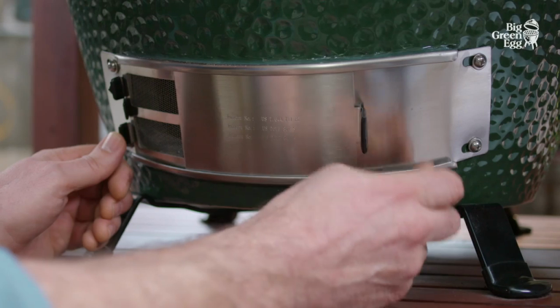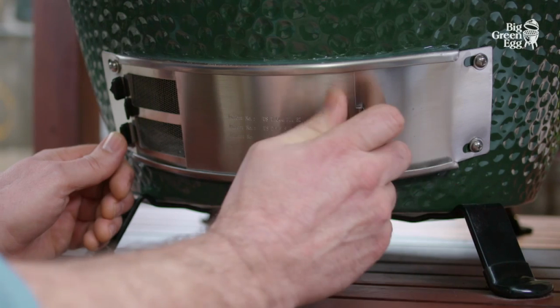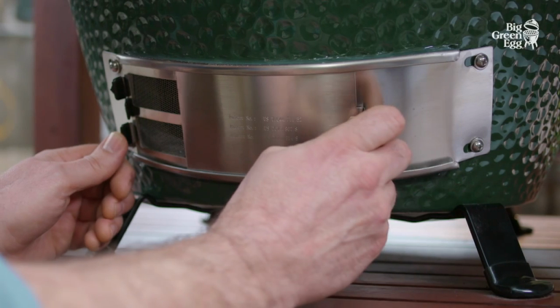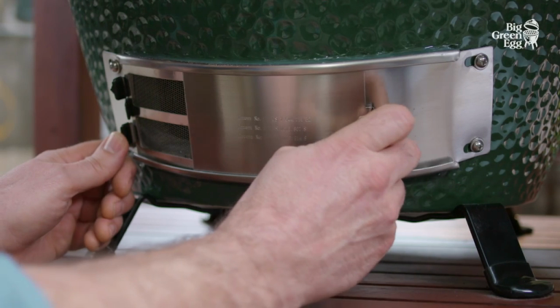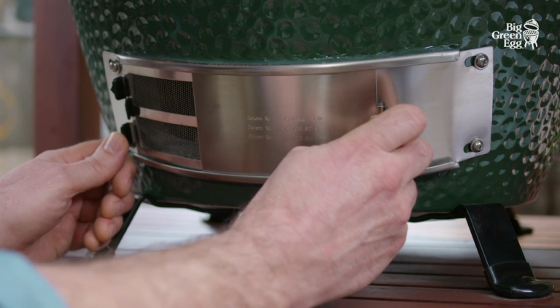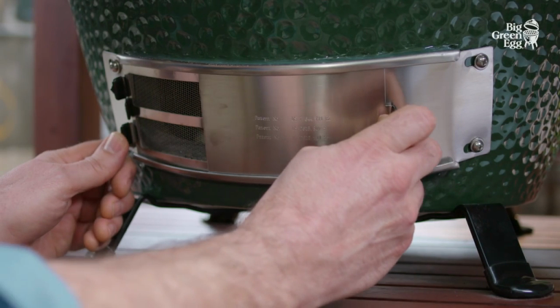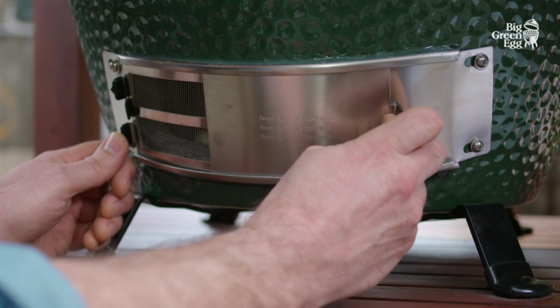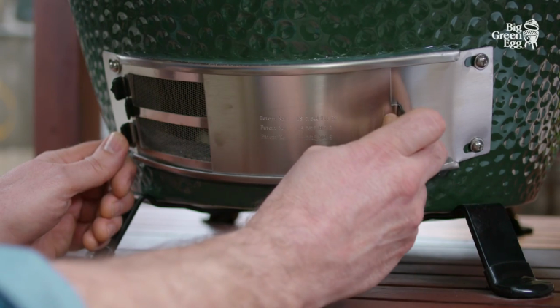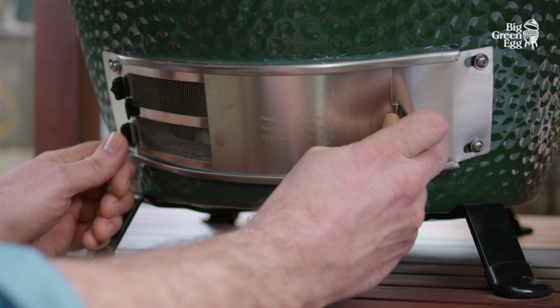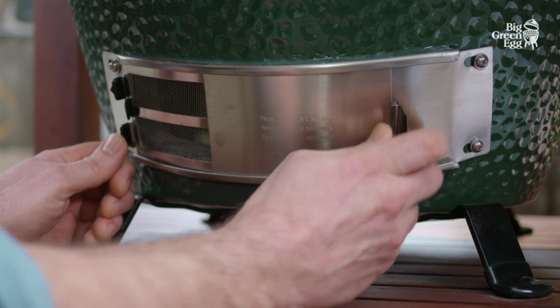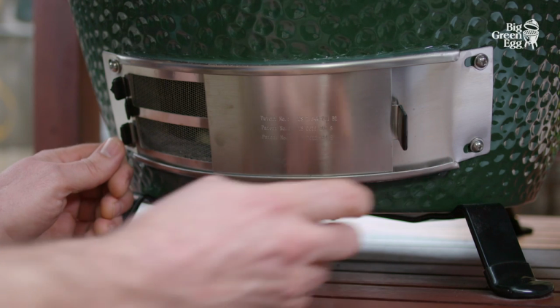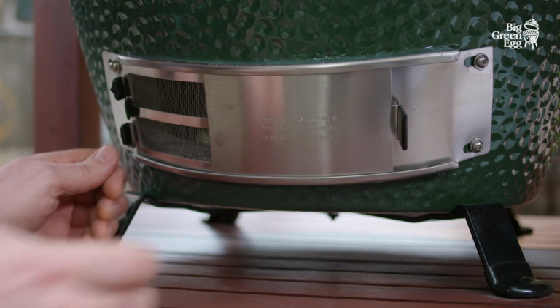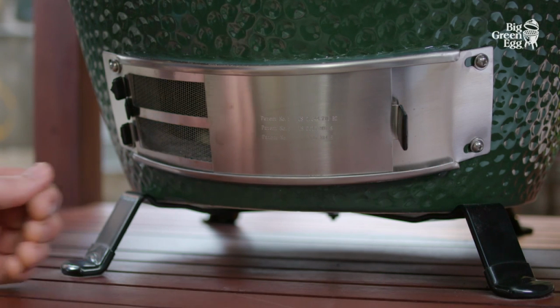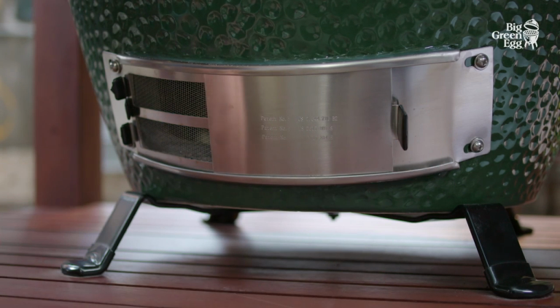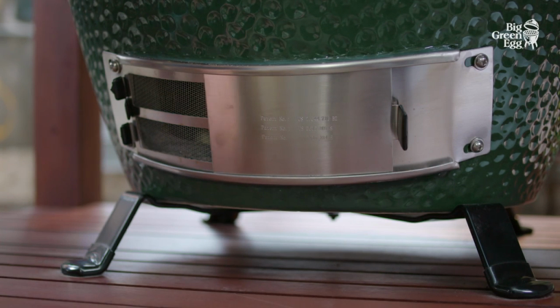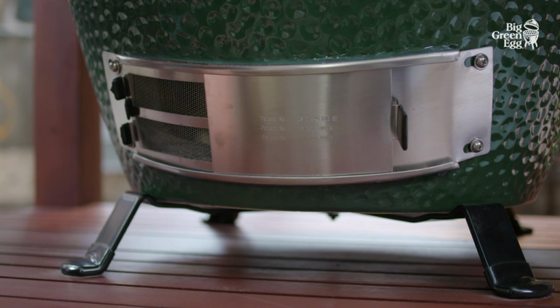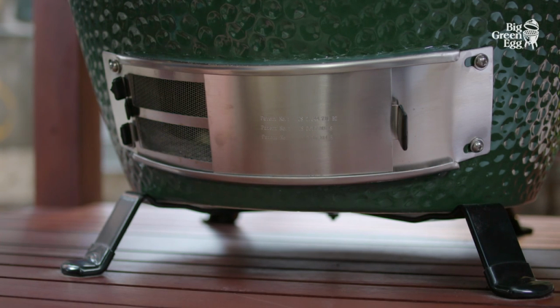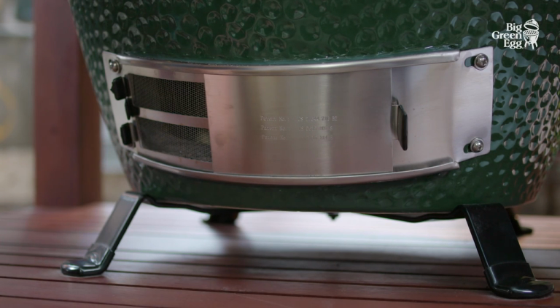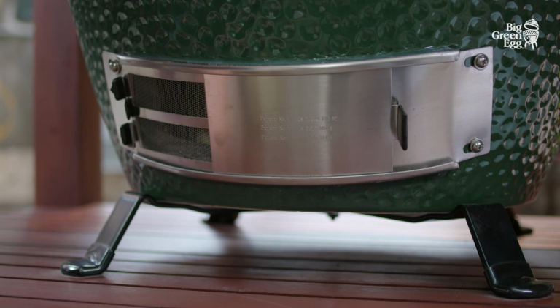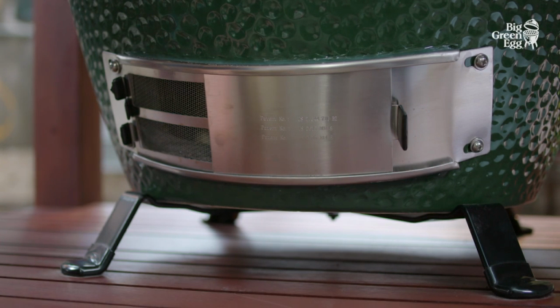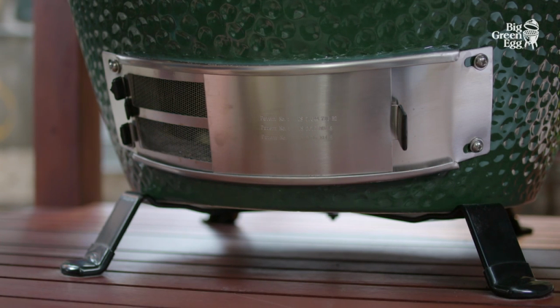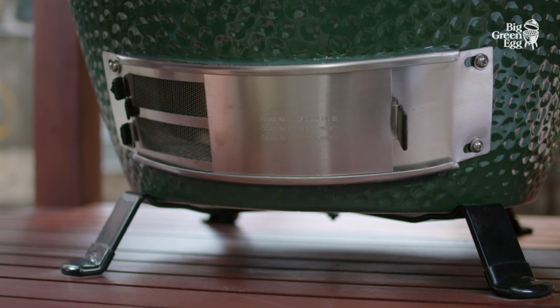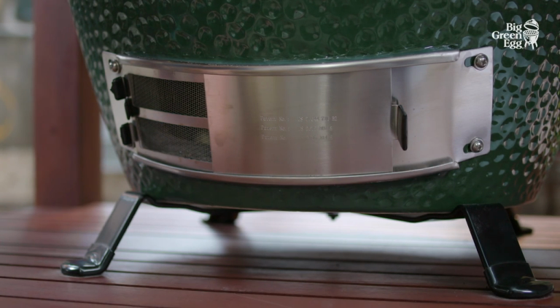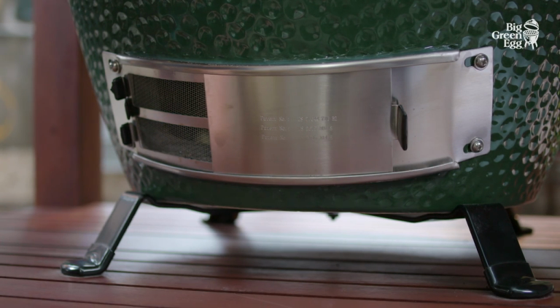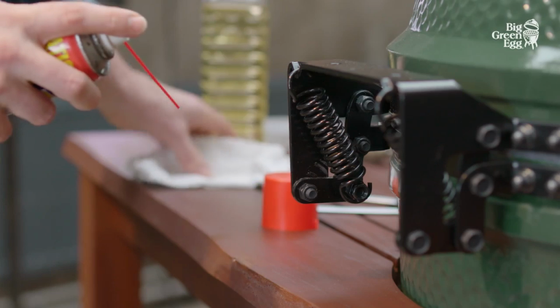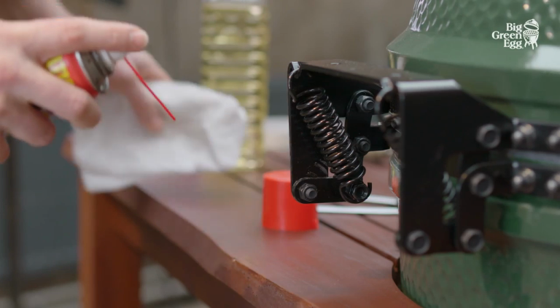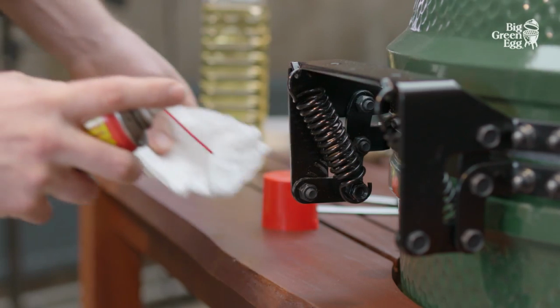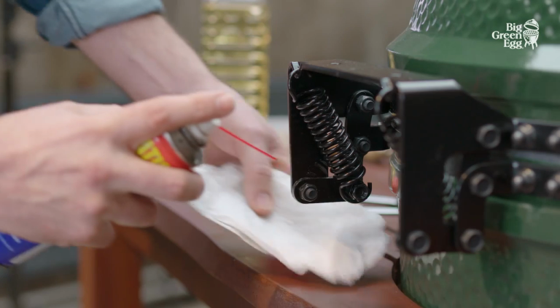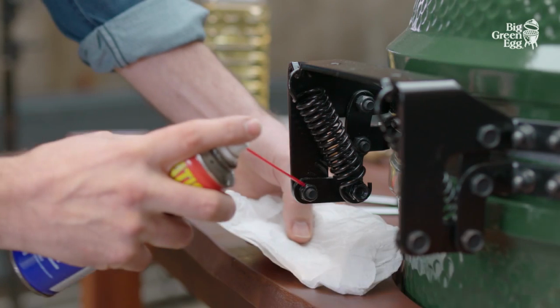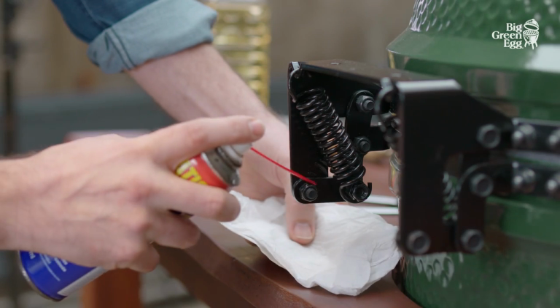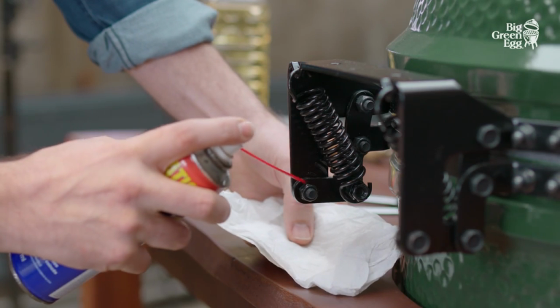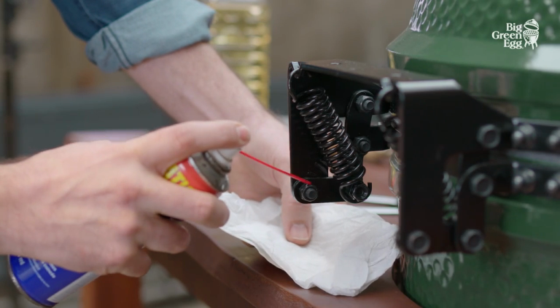If you're not going to use the egg for a while, do not put the top on the lid and keep the draft door at the bottom open. This prevents any mold formation.